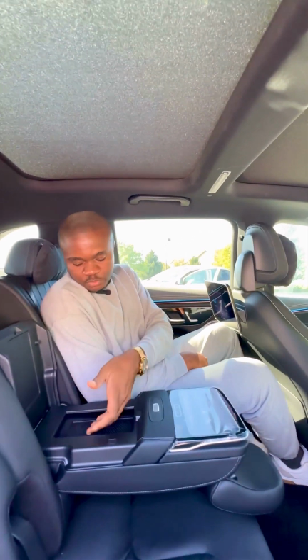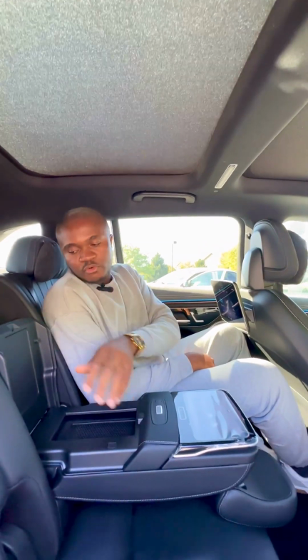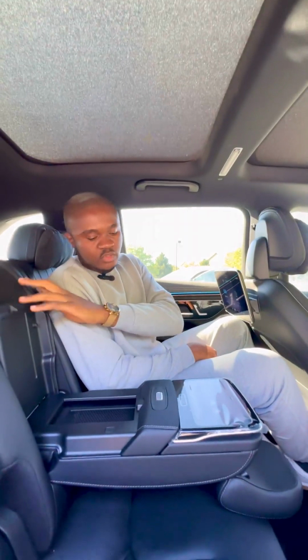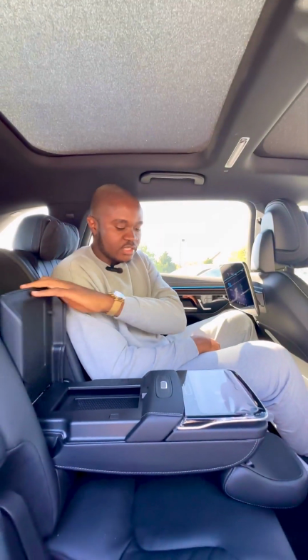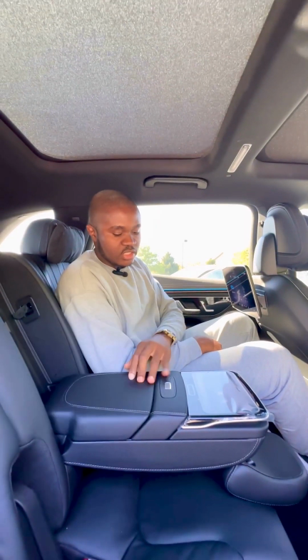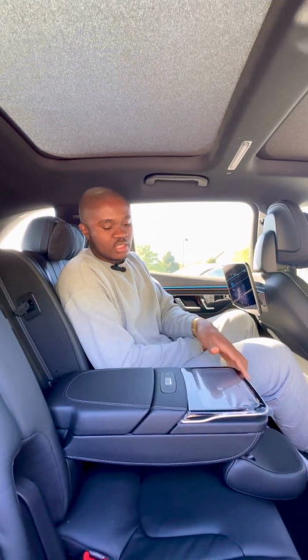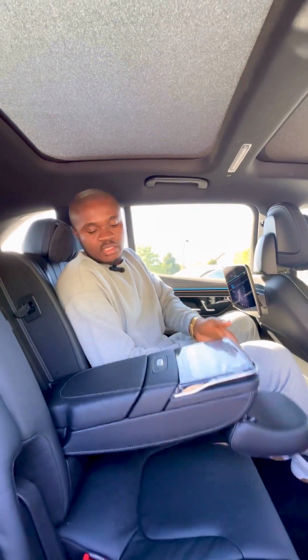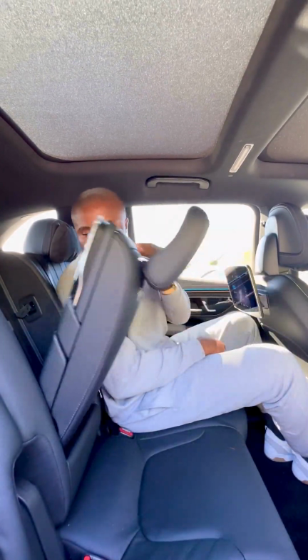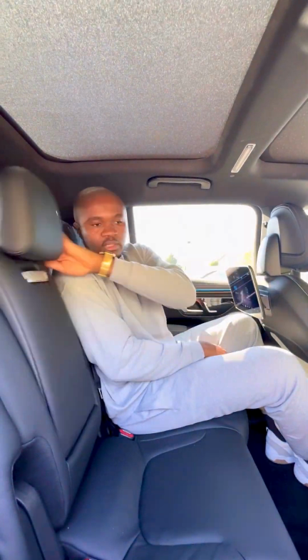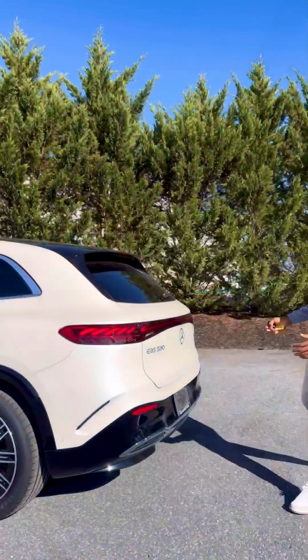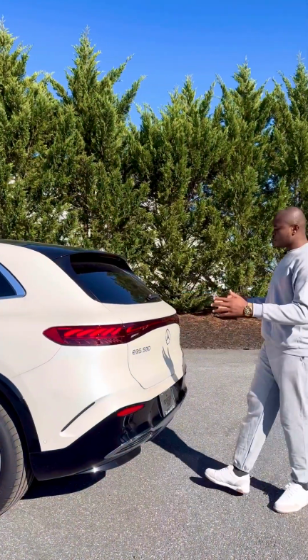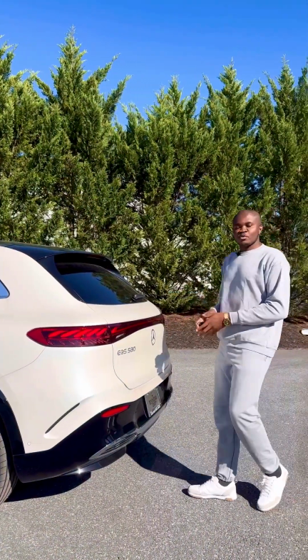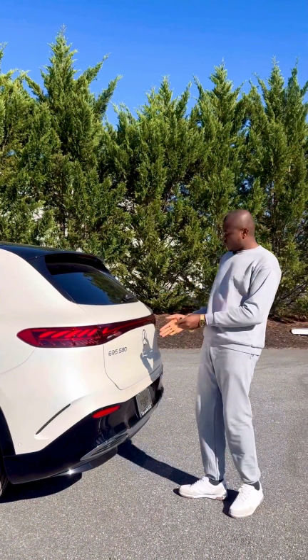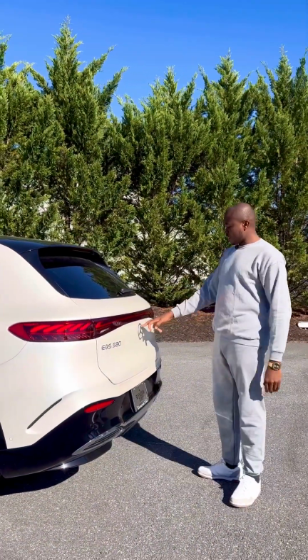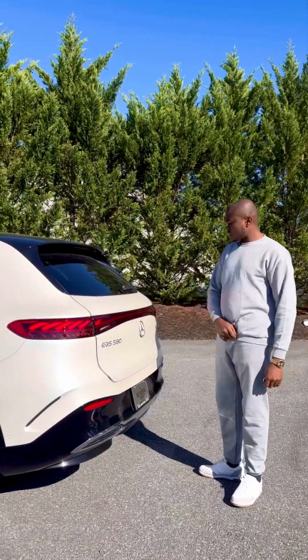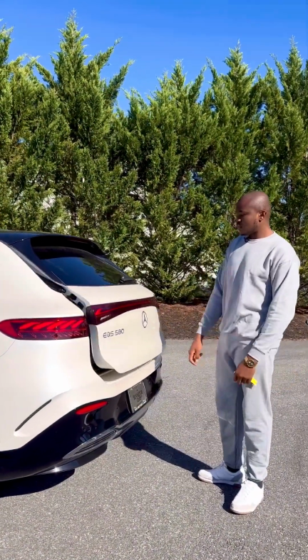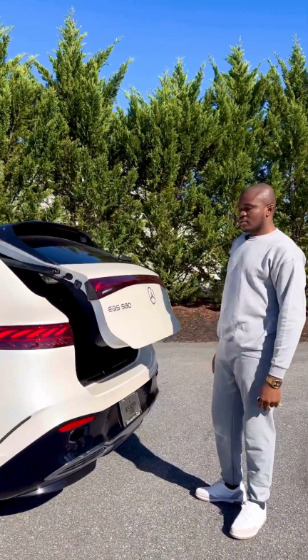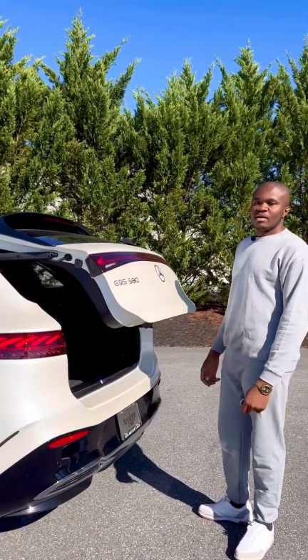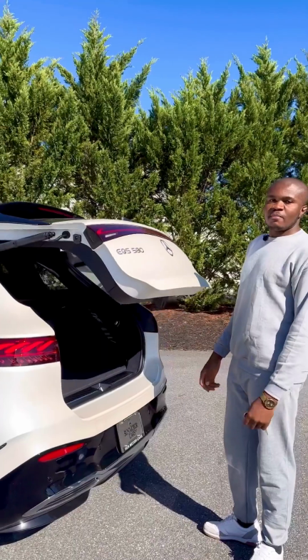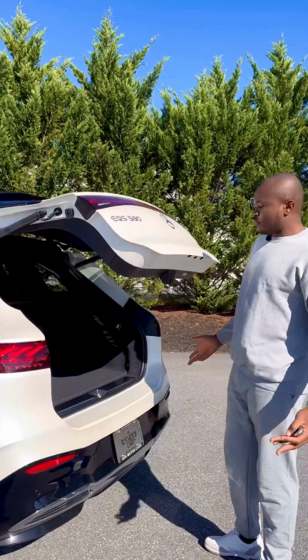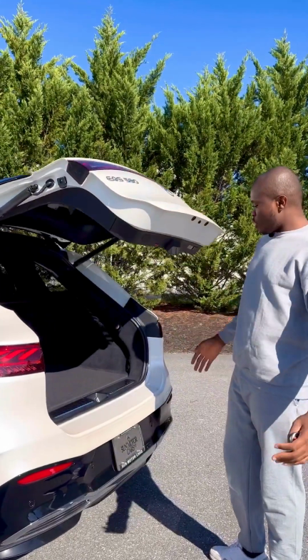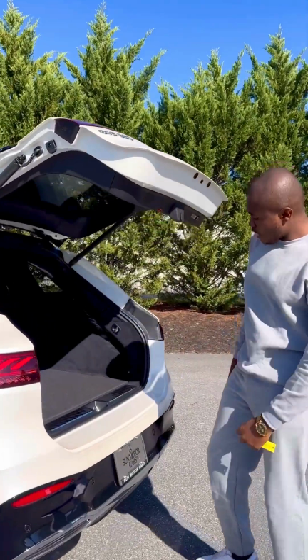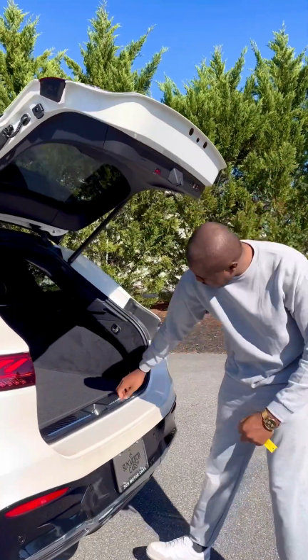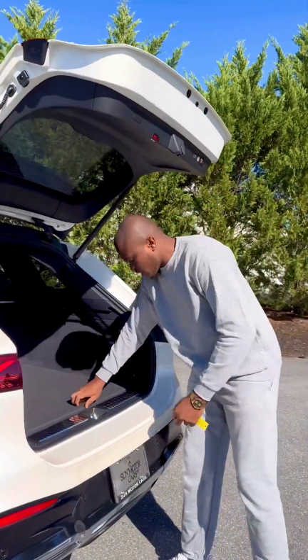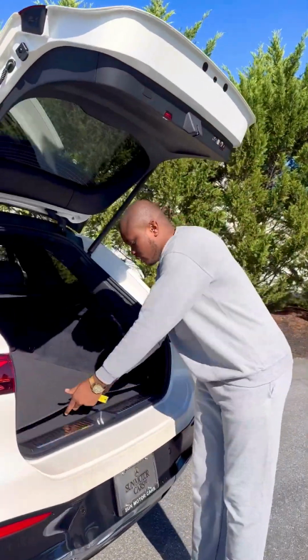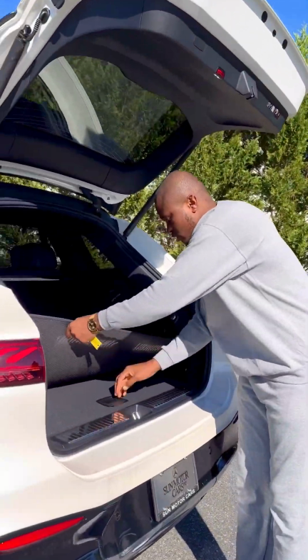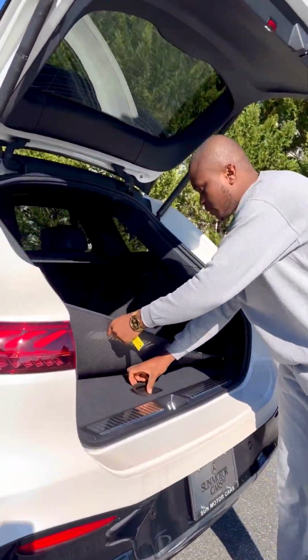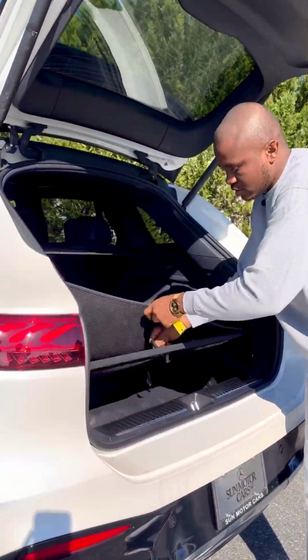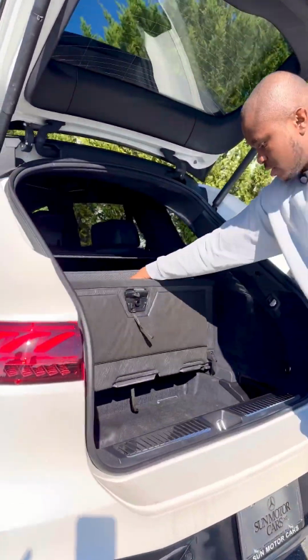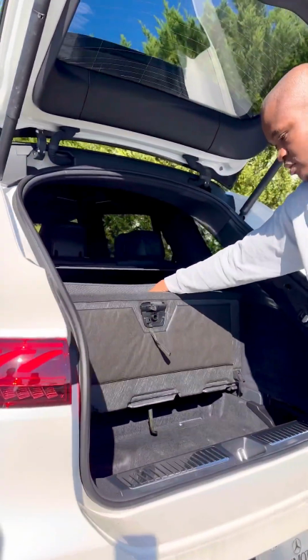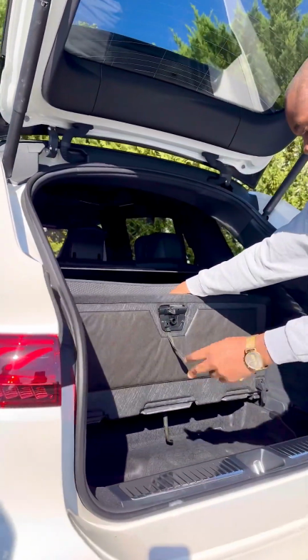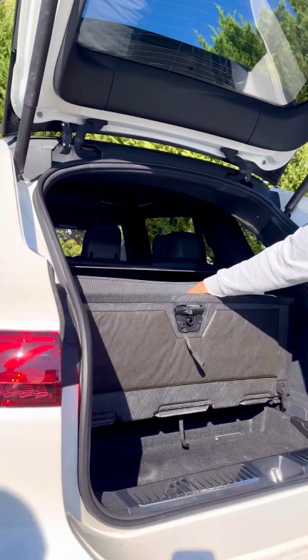Right here is the wireless charging pad for the back seat — you can charge your phone by just placing it here and it will start charging. To open the boot, you can just click right here and the boot will open.